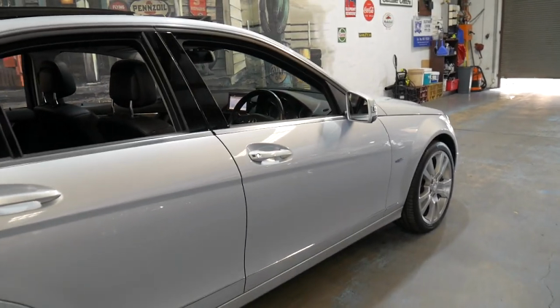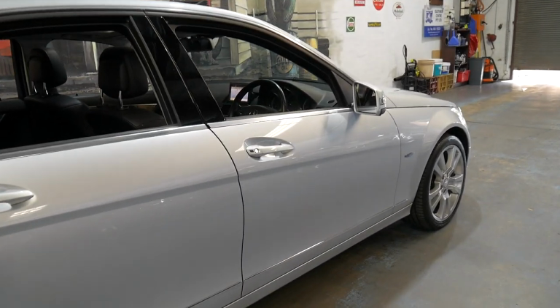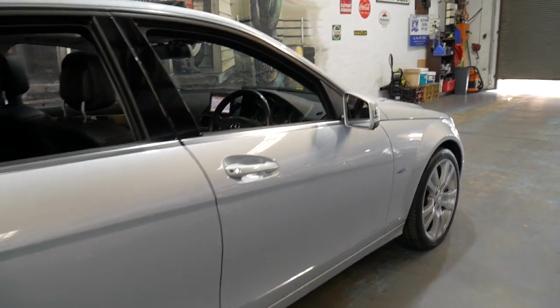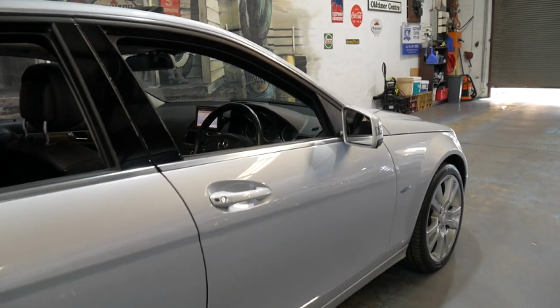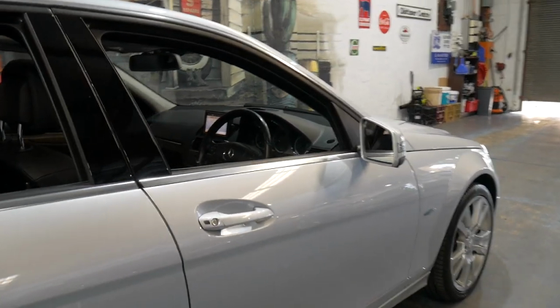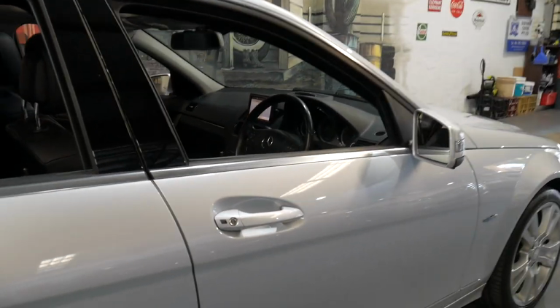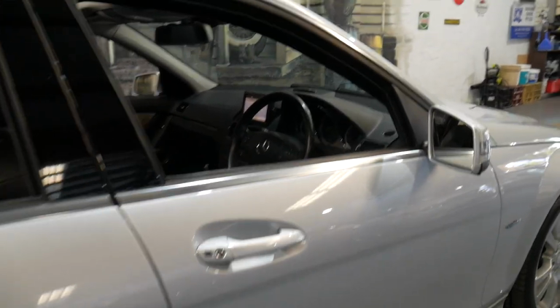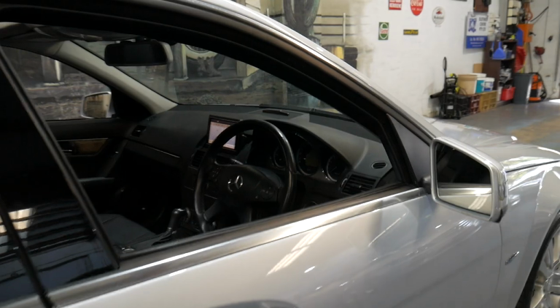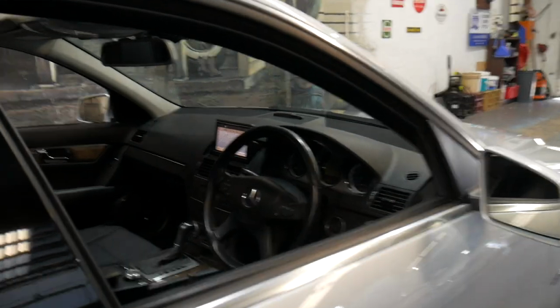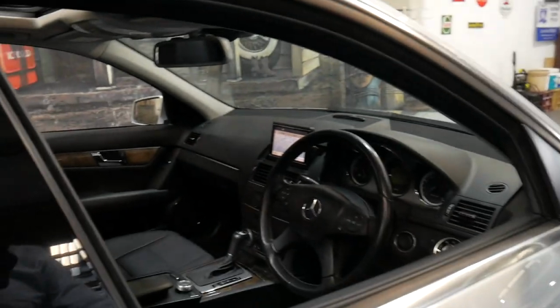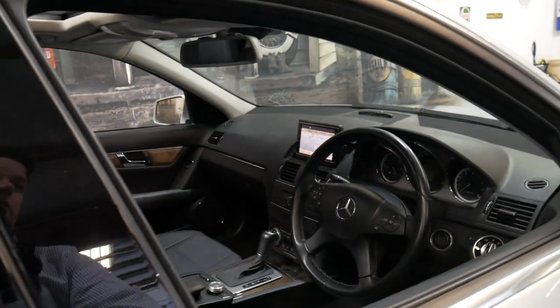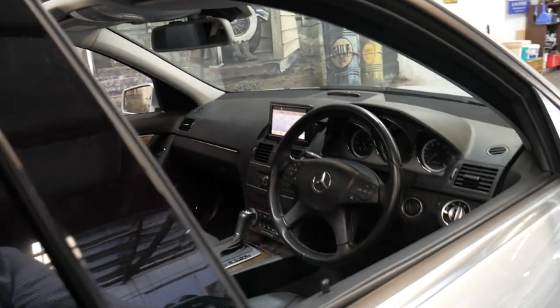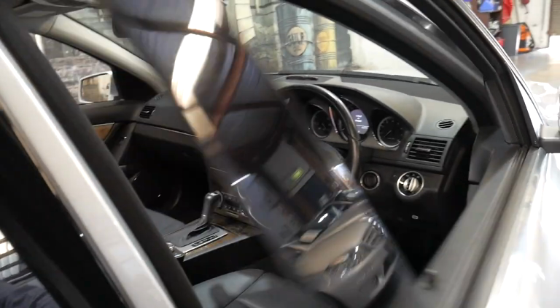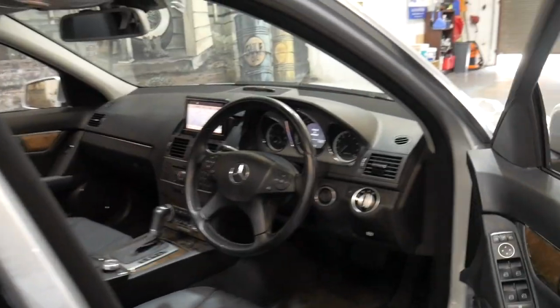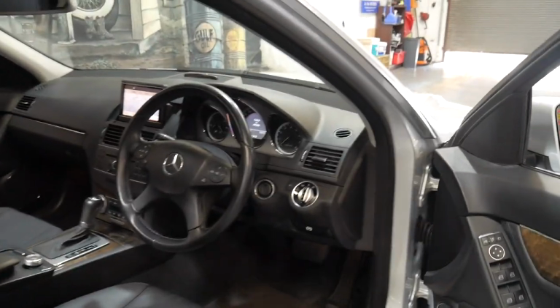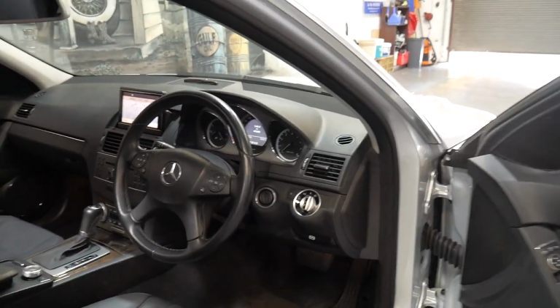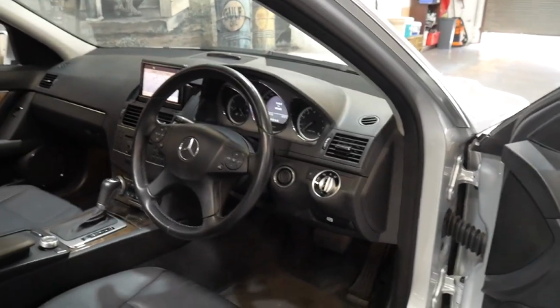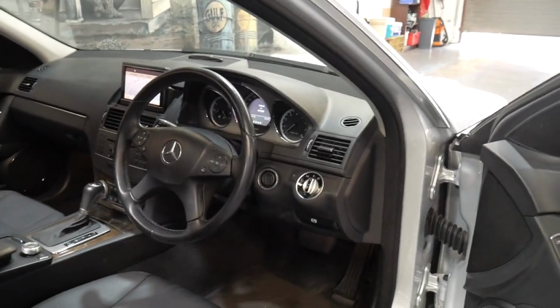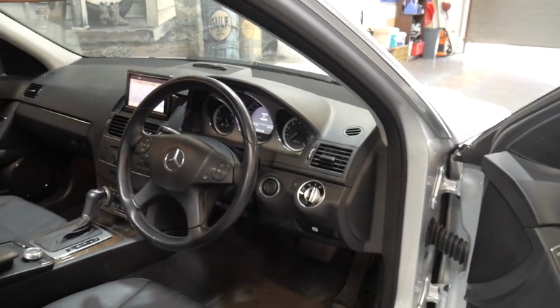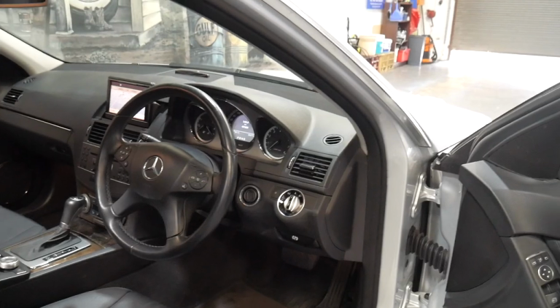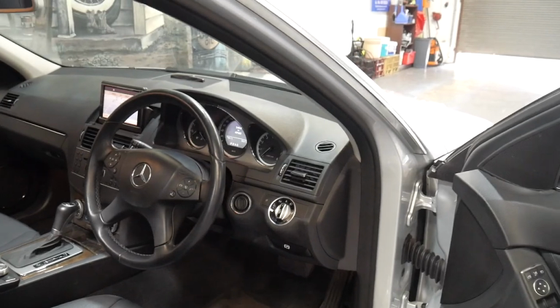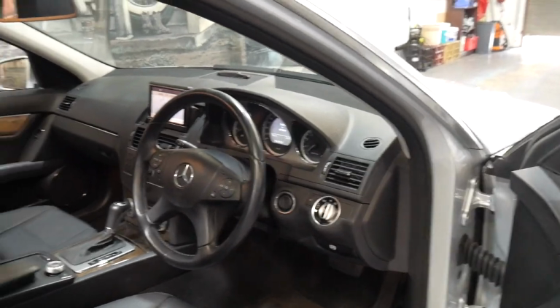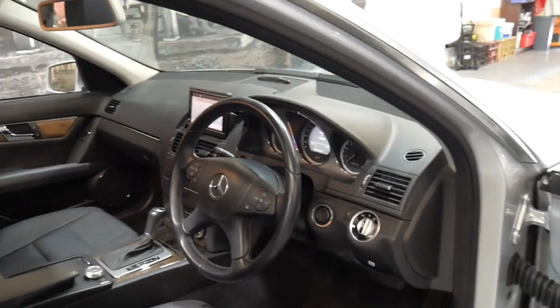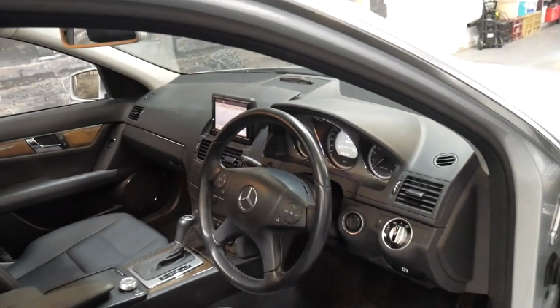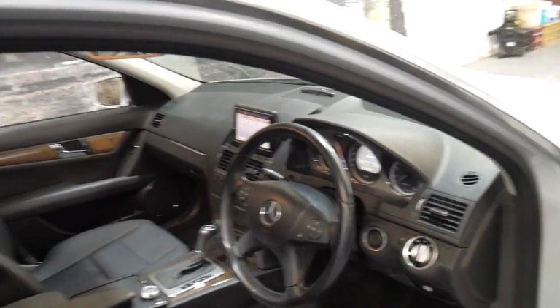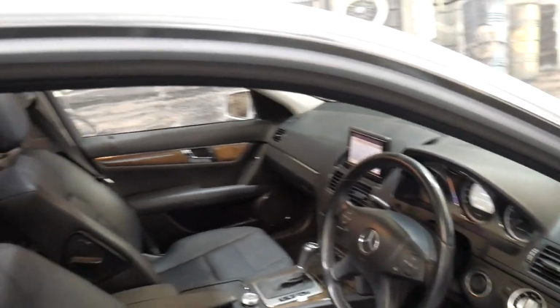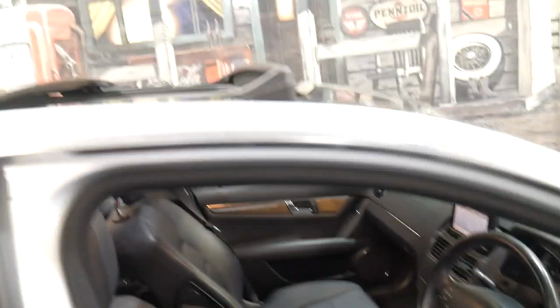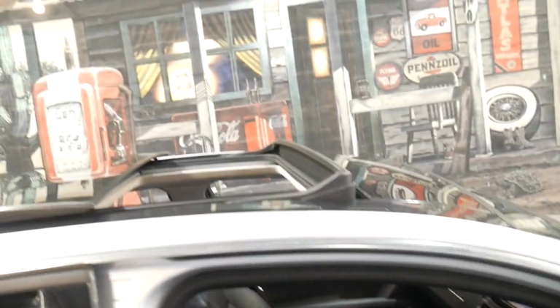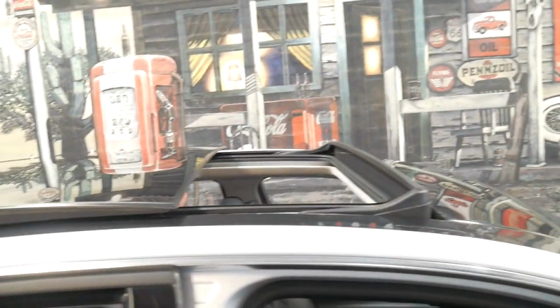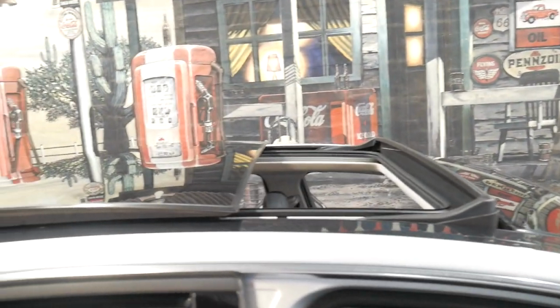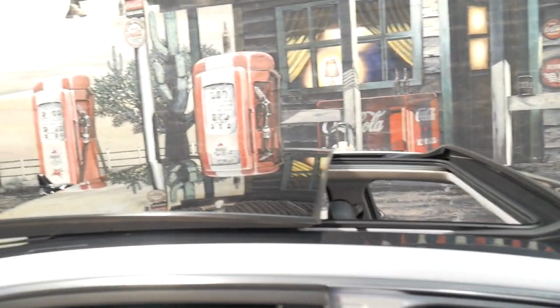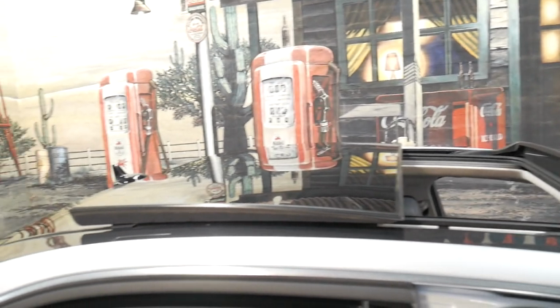It's got some great features including reverse camera, navigation, Harman Kardon sound system, Xenon headlights, and the beautiful big panoramic sunroof.